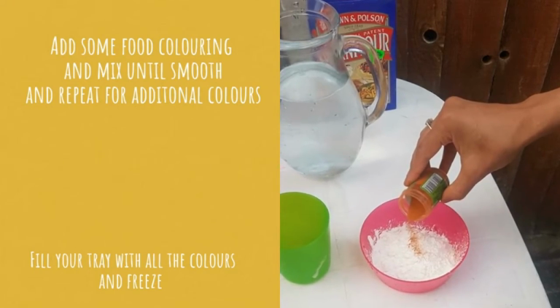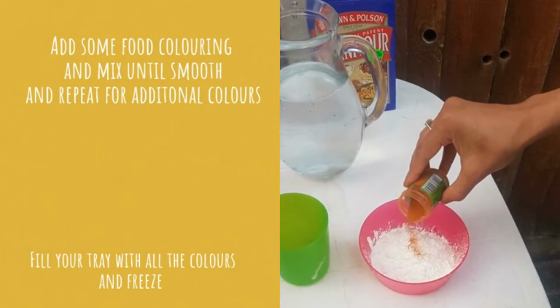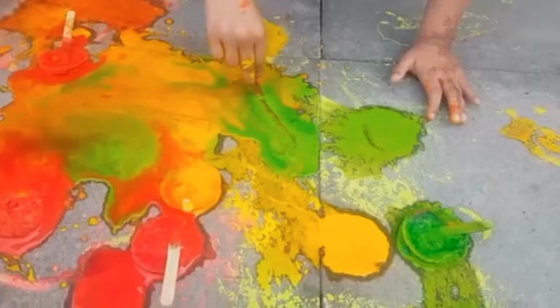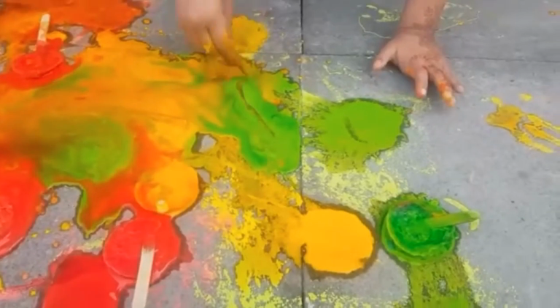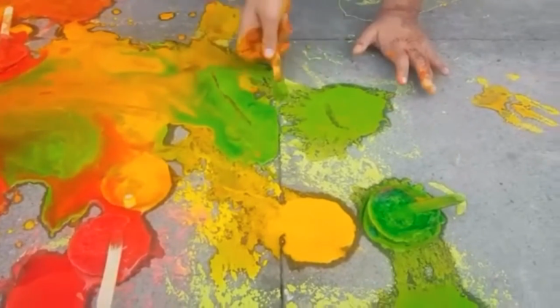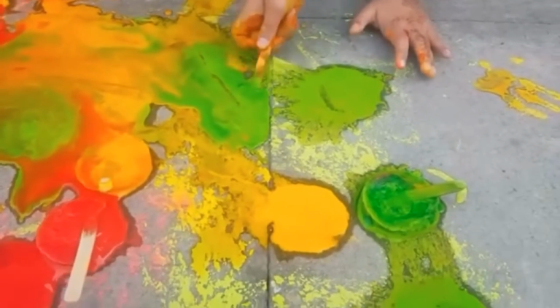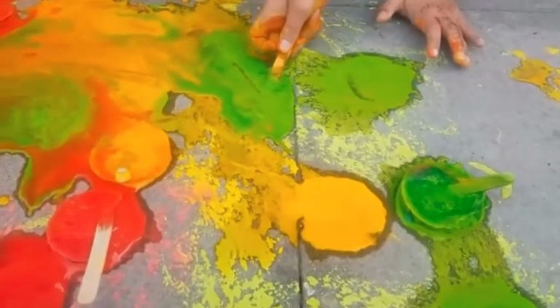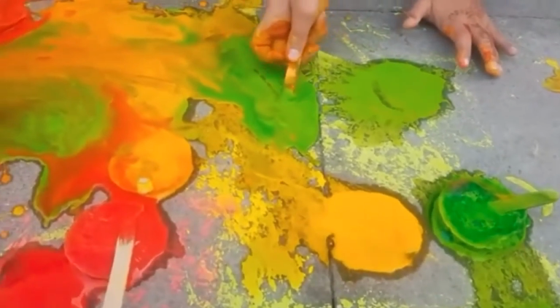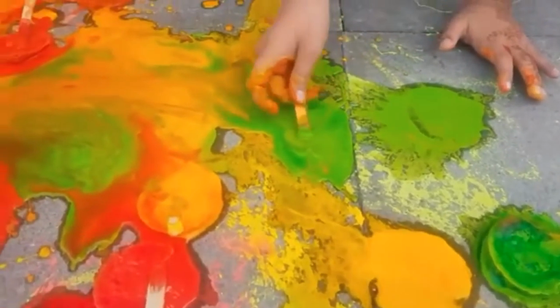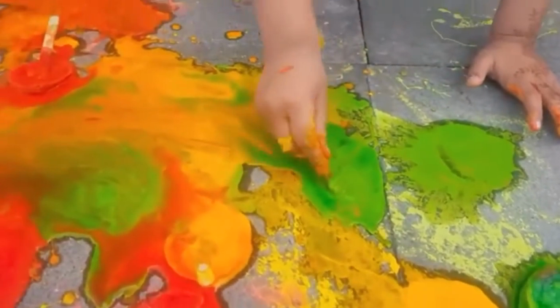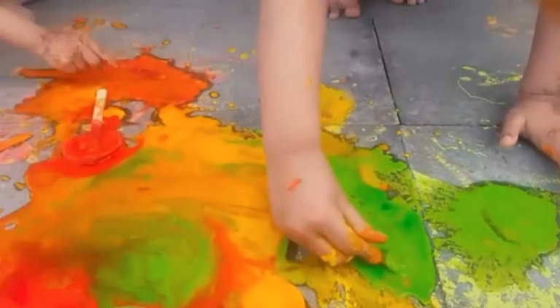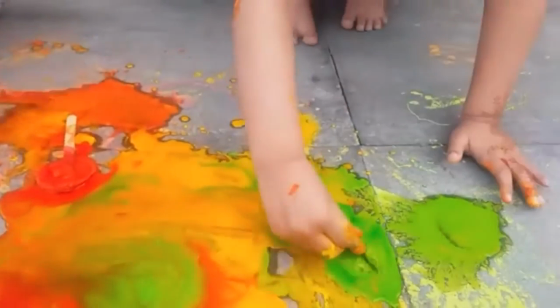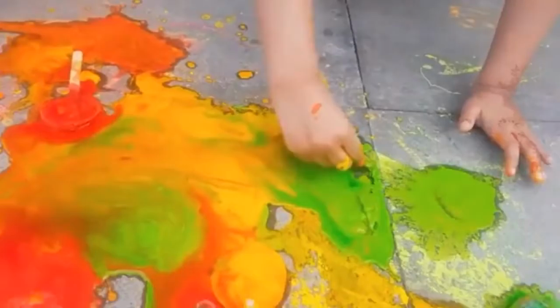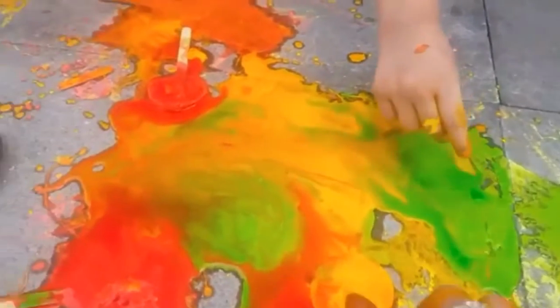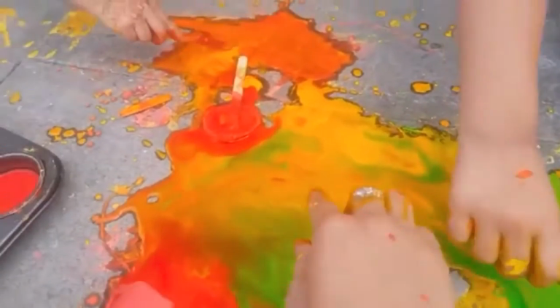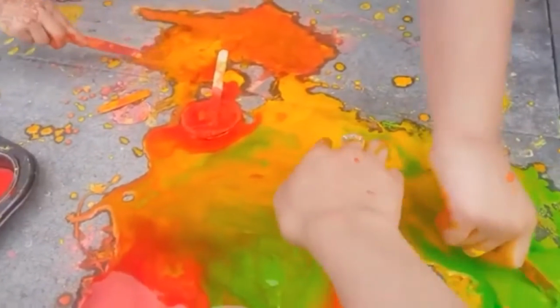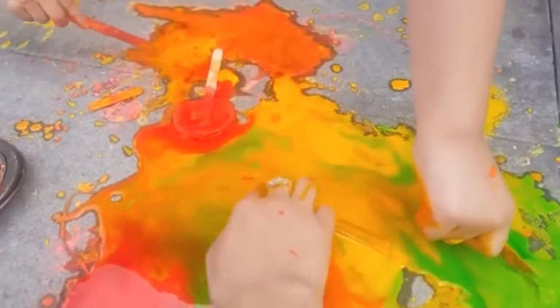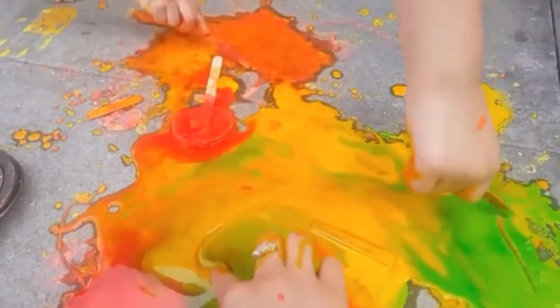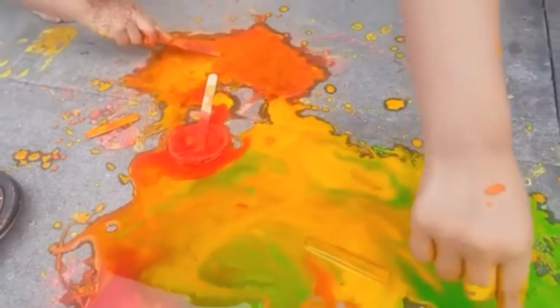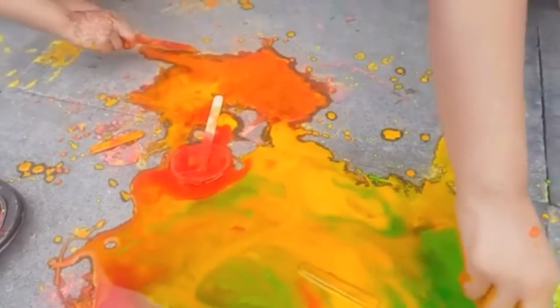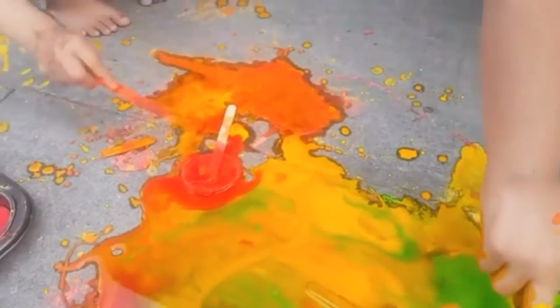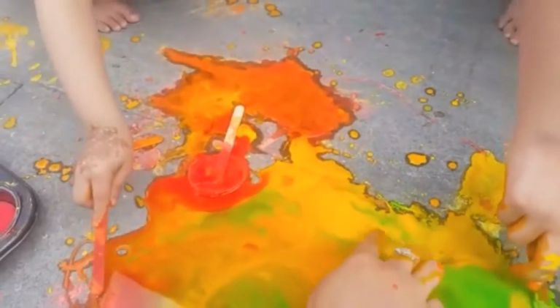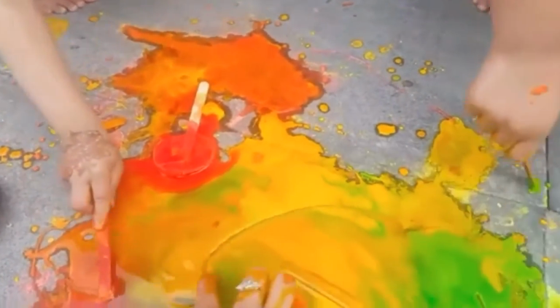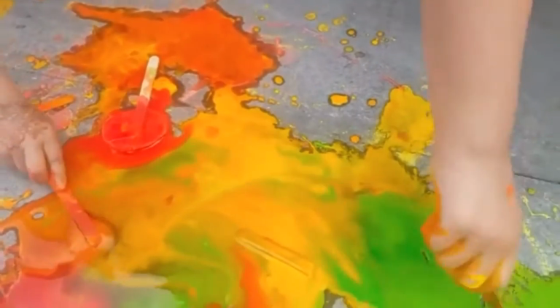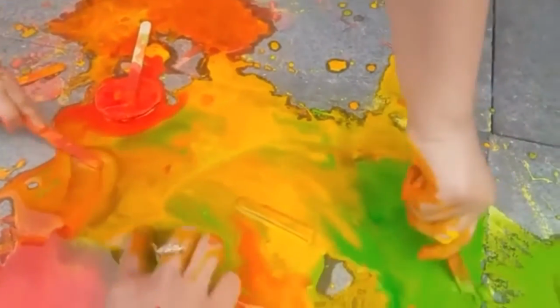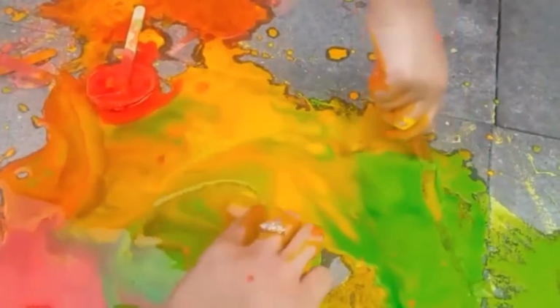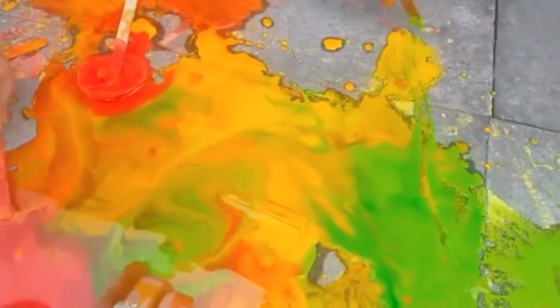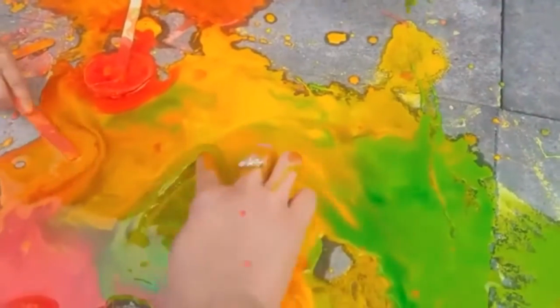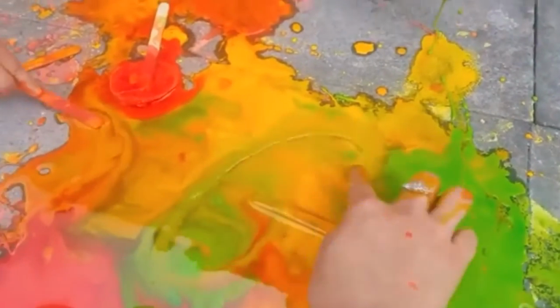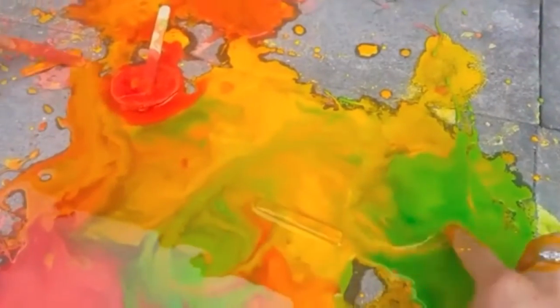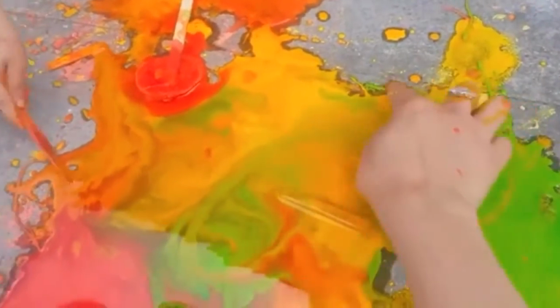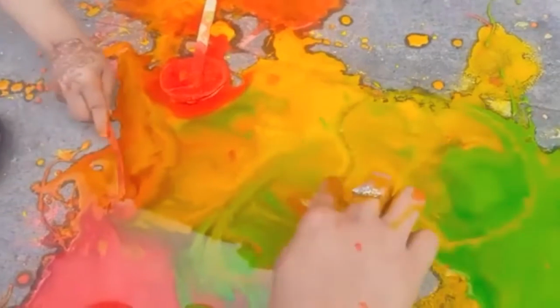As the frozen sidewalk chalk has melted, it's created this residue of corn flour and water. It's really fun to kind of make patterns and marks in it.